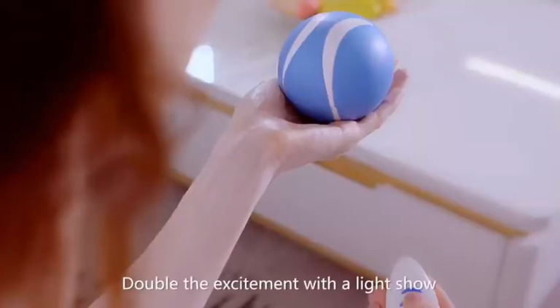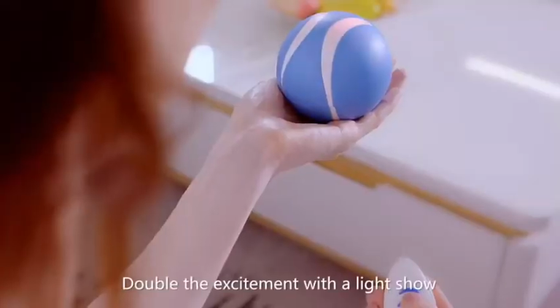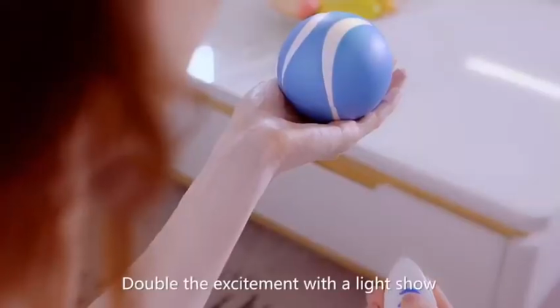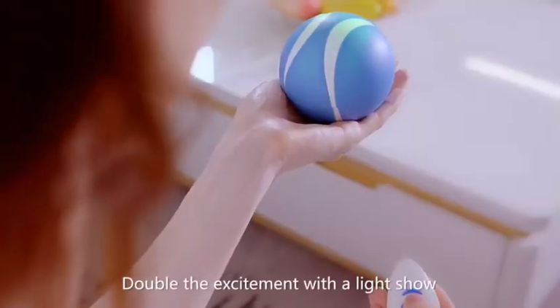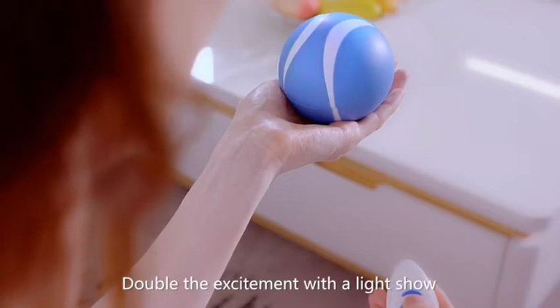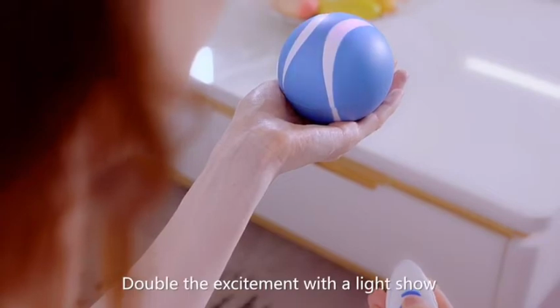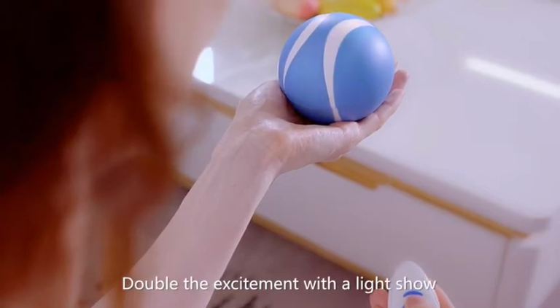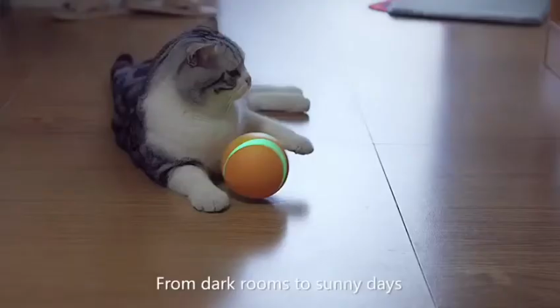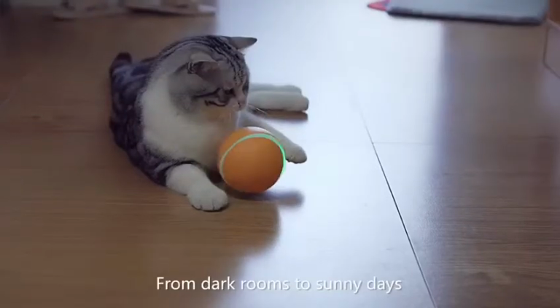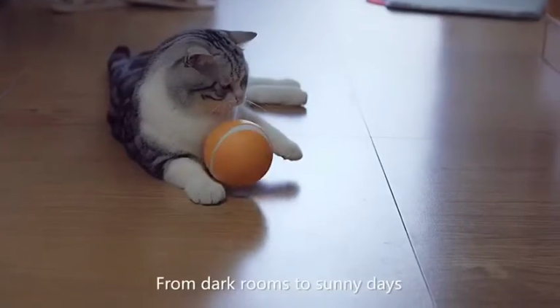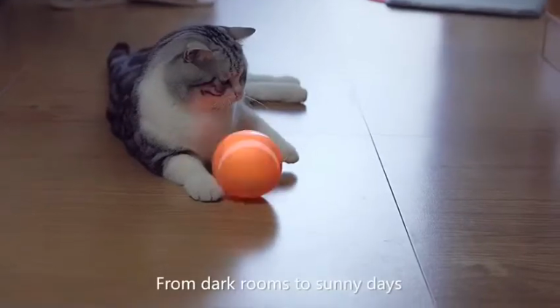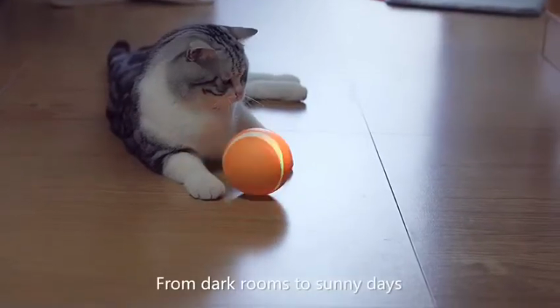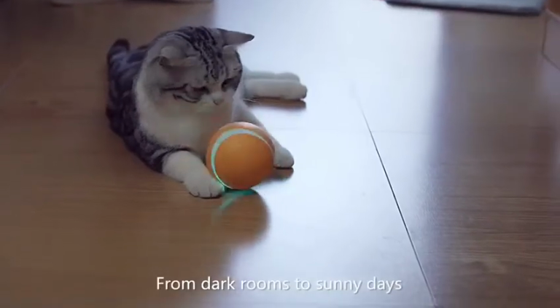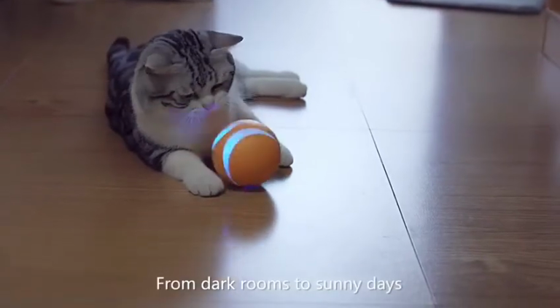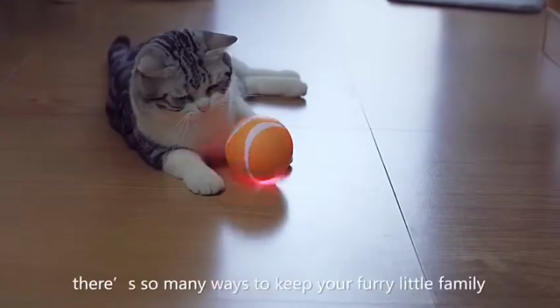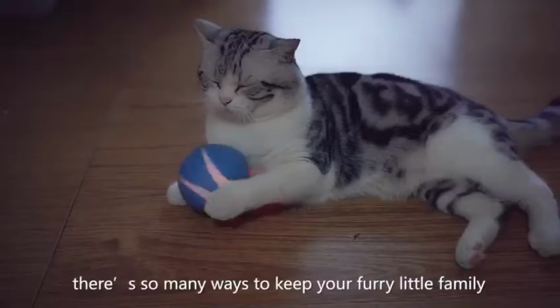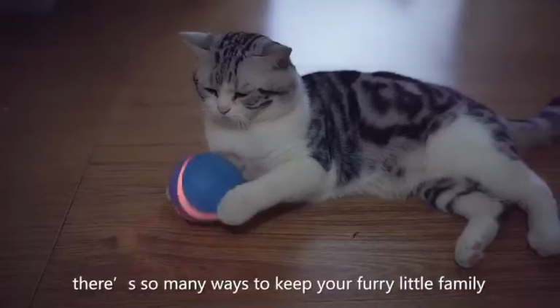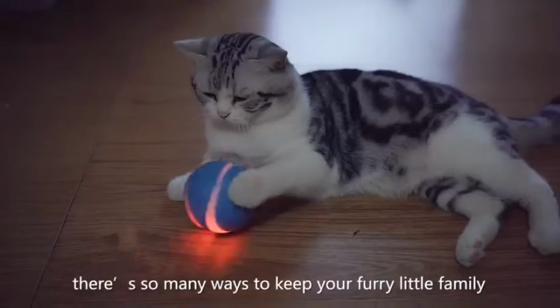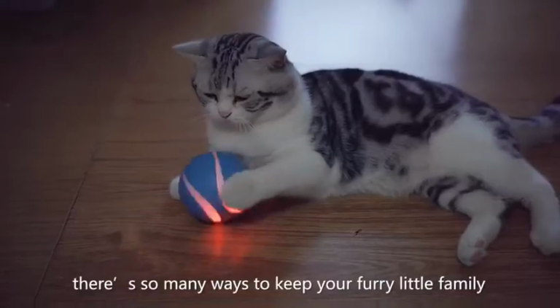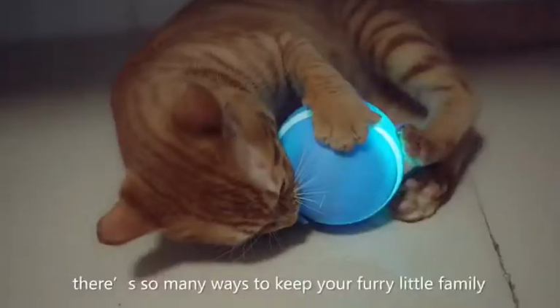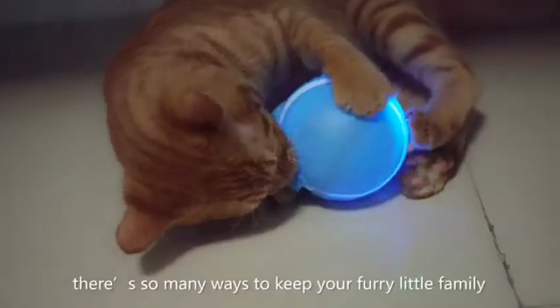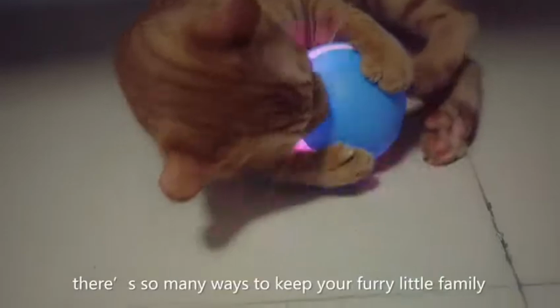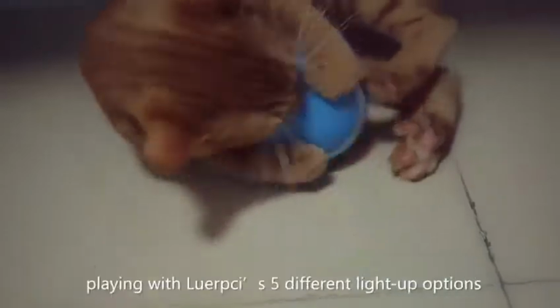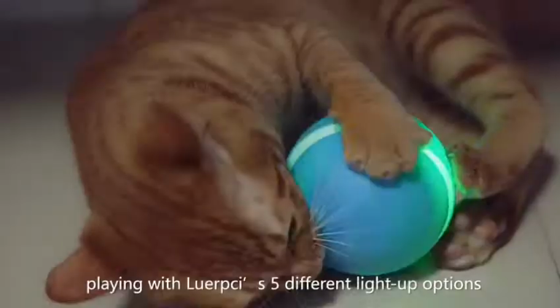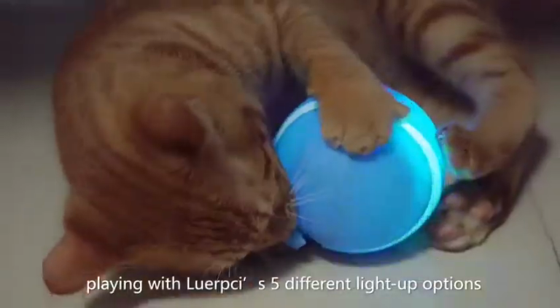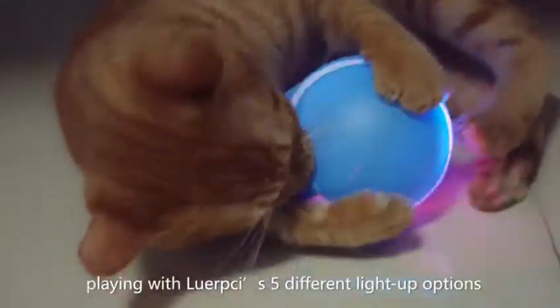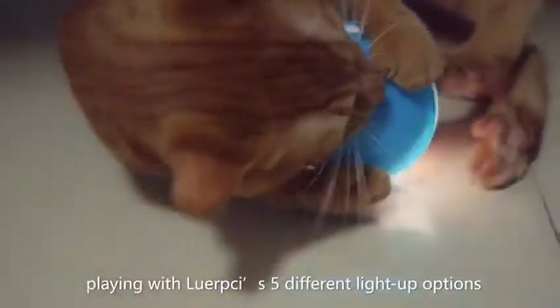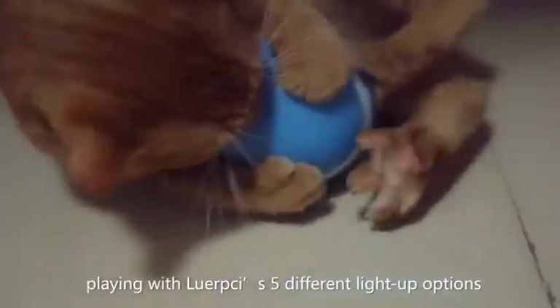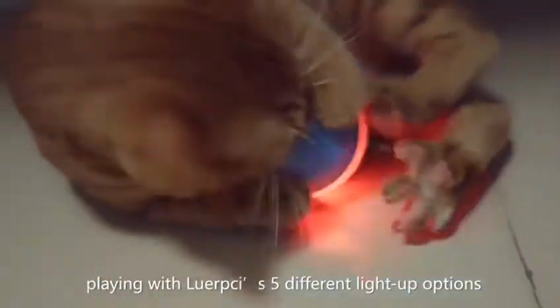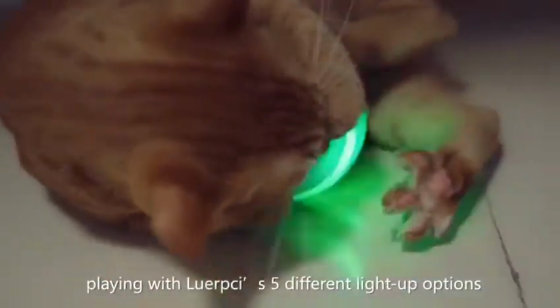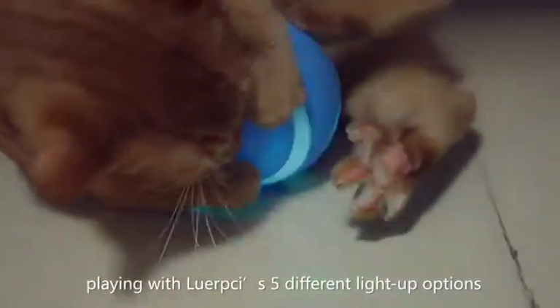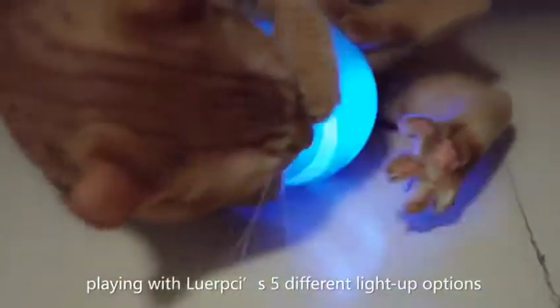Double the excitement with a light show. From dark rooms to sunny days, there are so many ways to keep your furry little family playing with Lorpsy's five different light-up options.